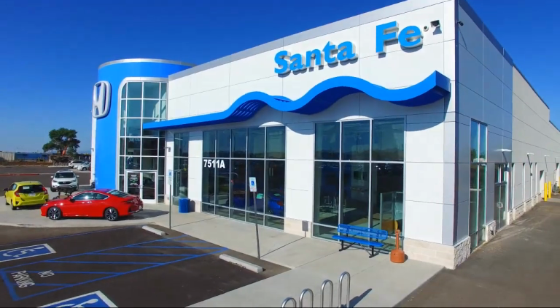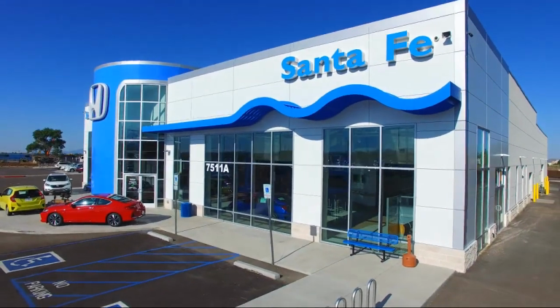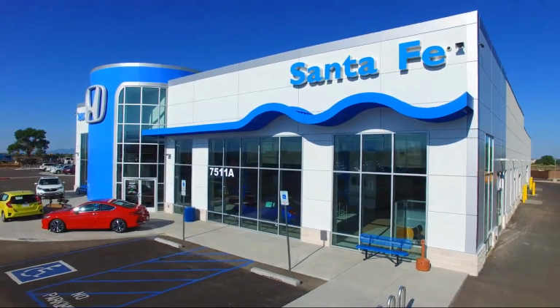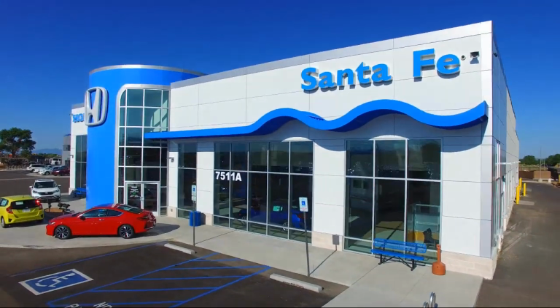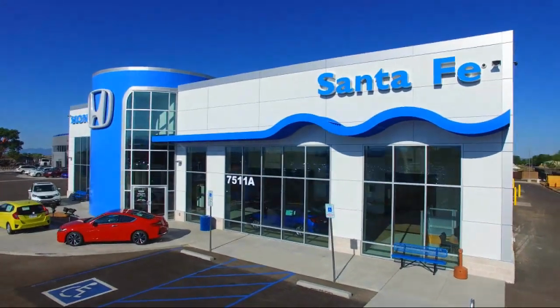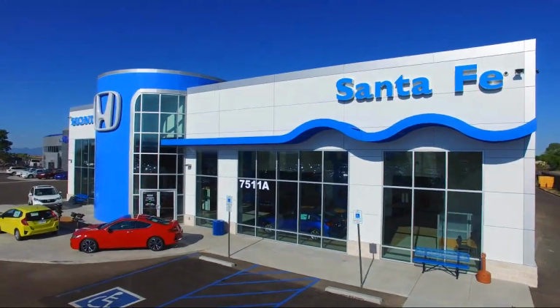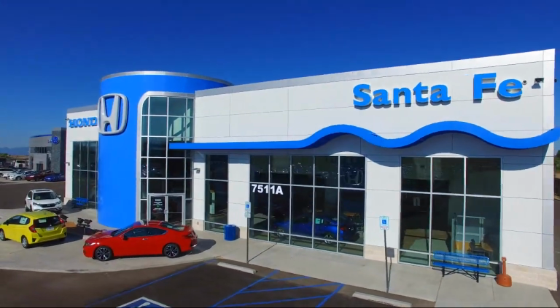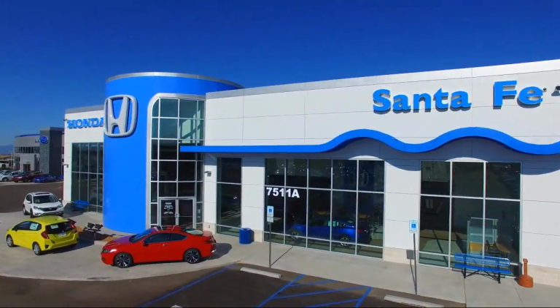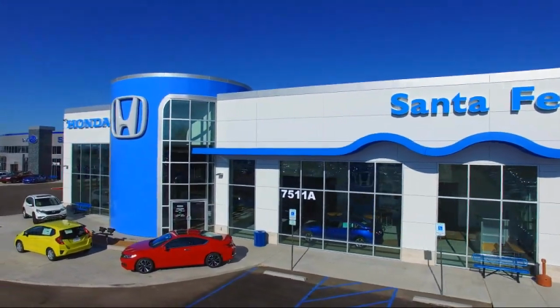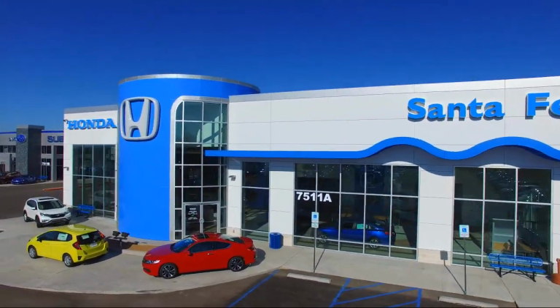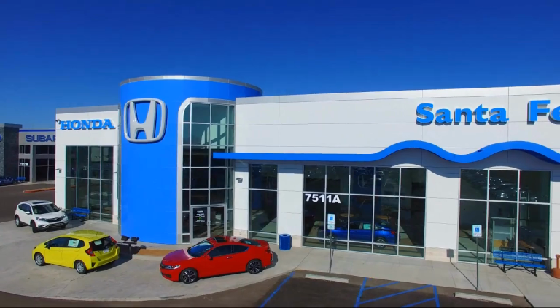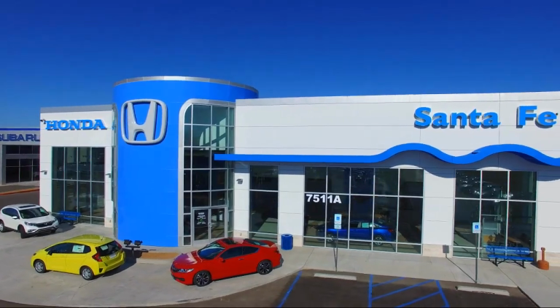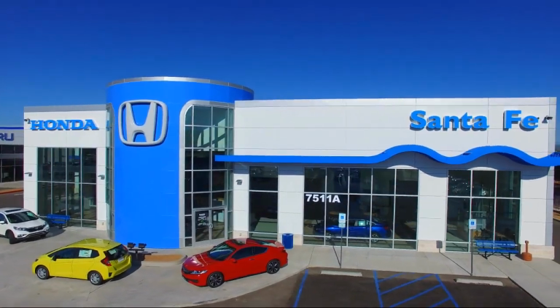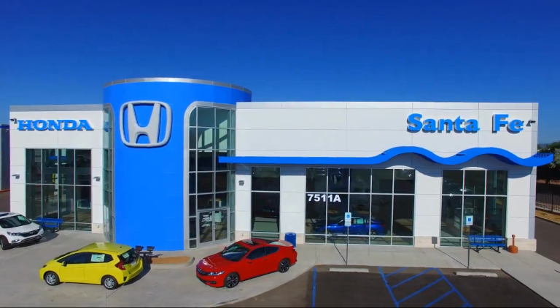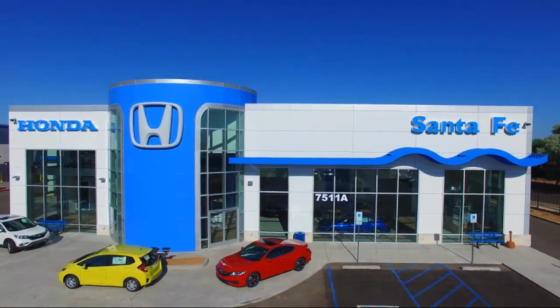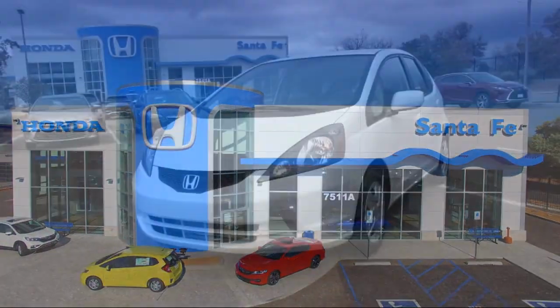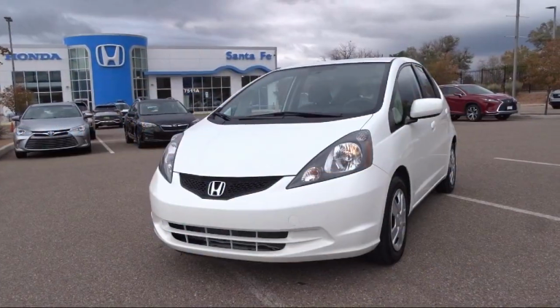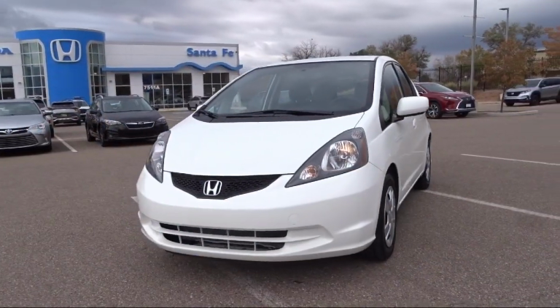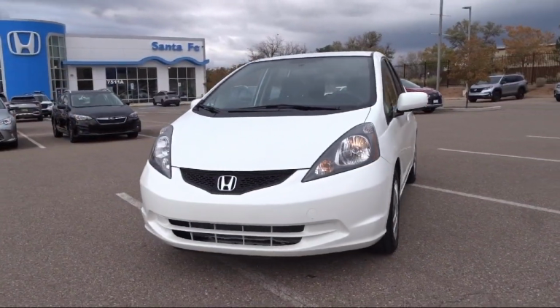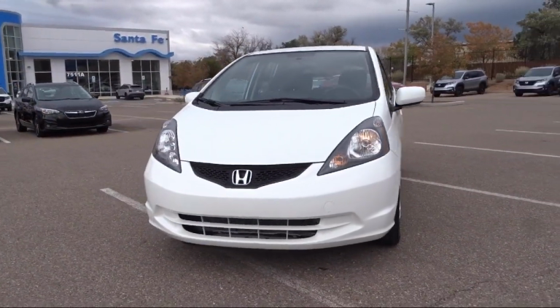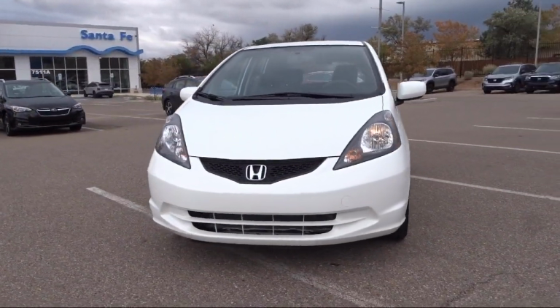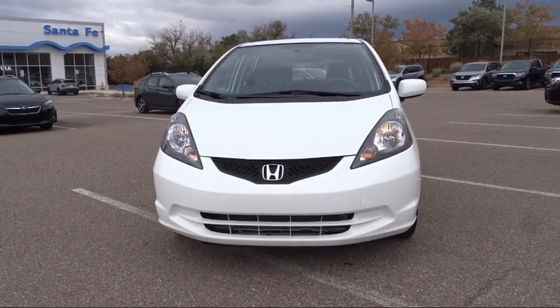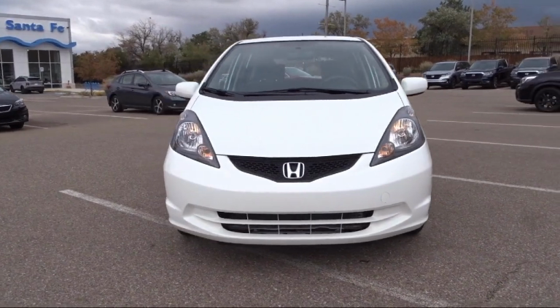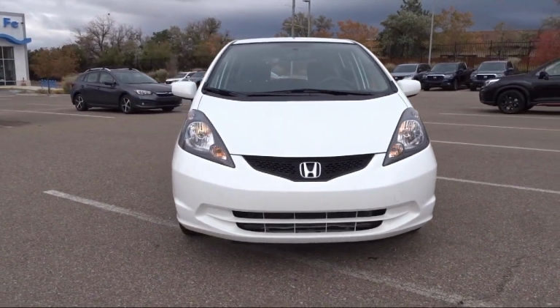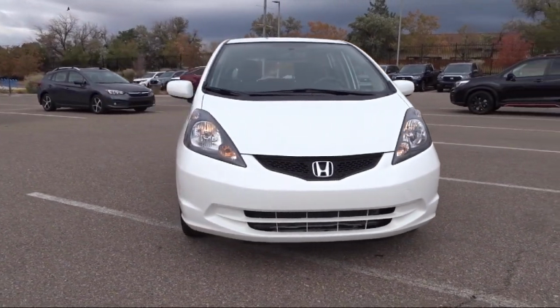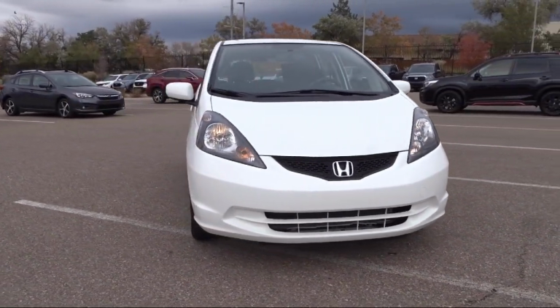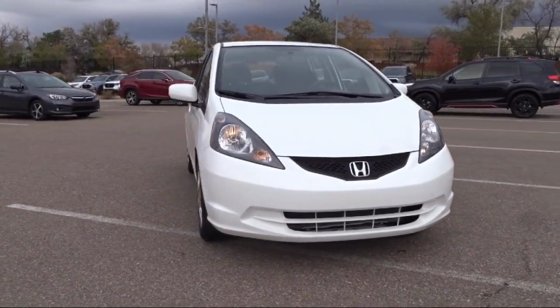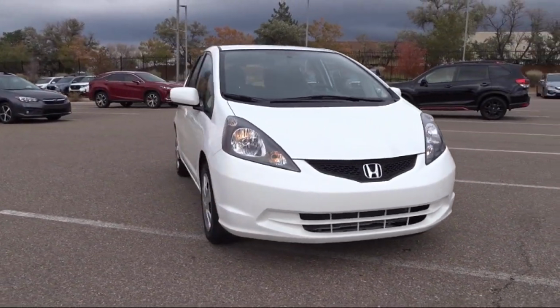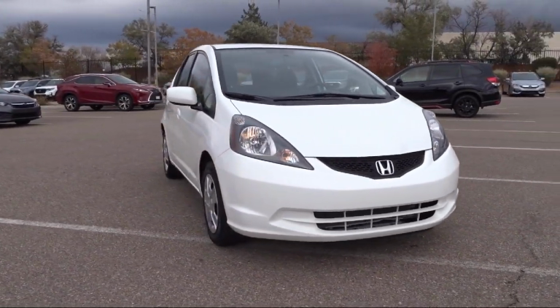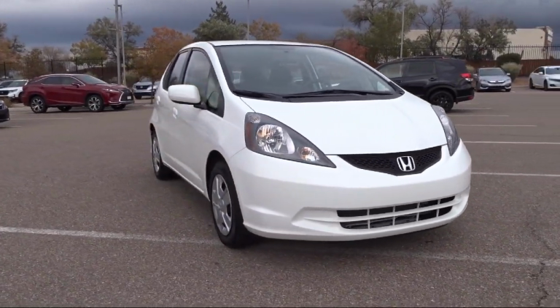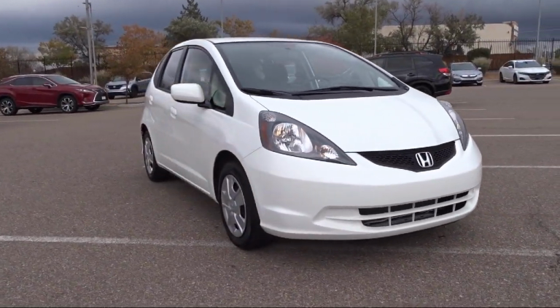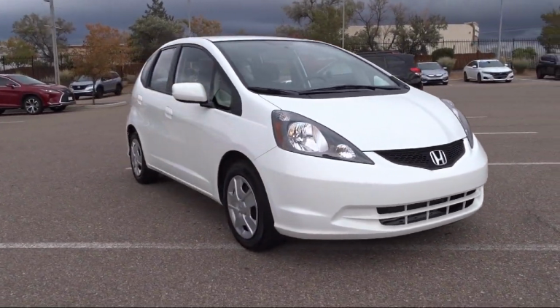Welcome to Honda of Santa Fe, and here's a look at another one of our fine vehicles from our great selection. It comes equipped with Keyless Entry, Electronic Stability Control, Air Conditioning, AM FM CD Sound System, and Tire Pressure Monitoring System.